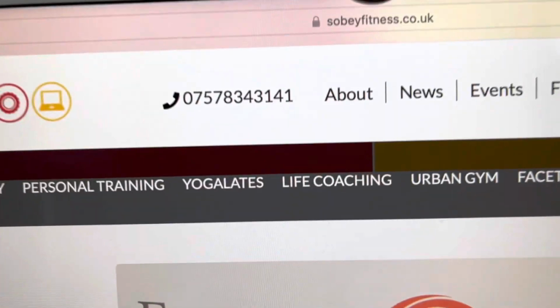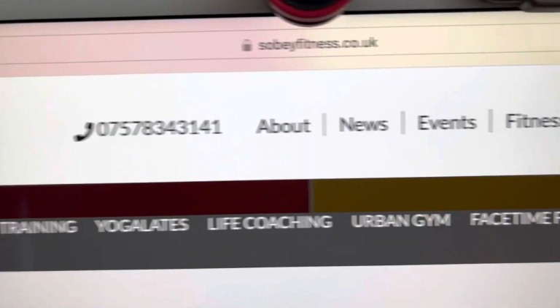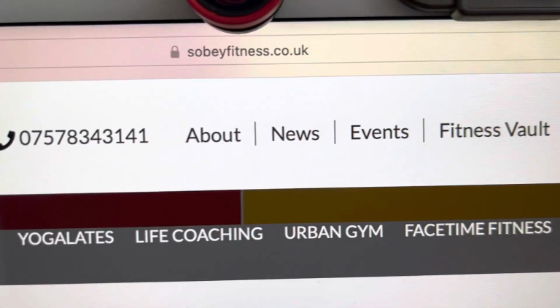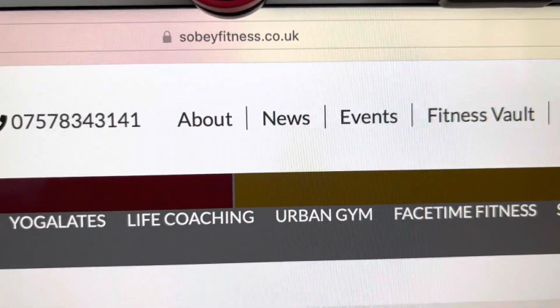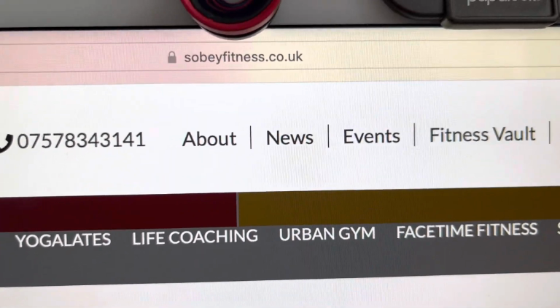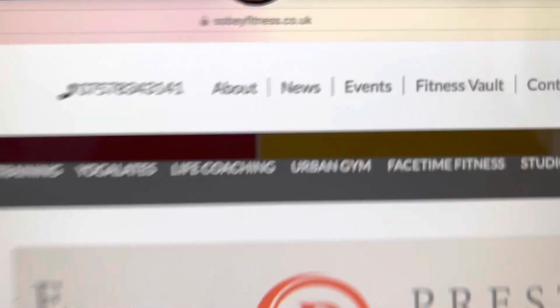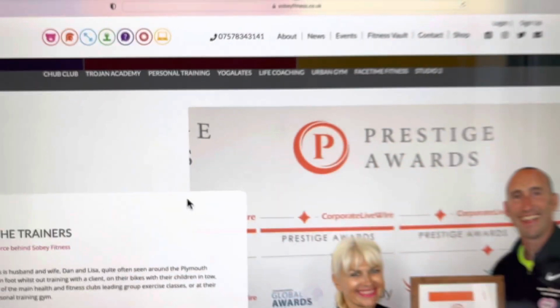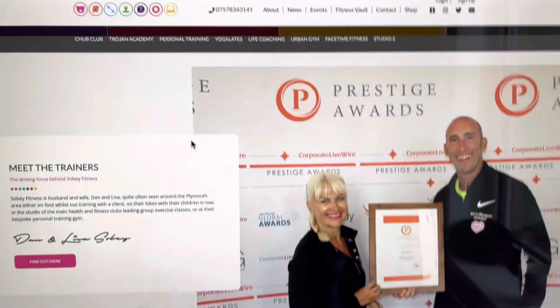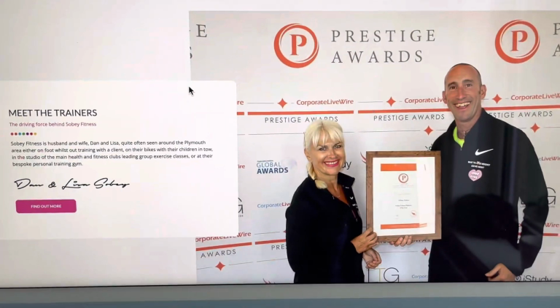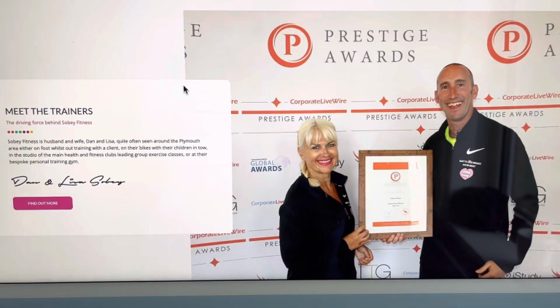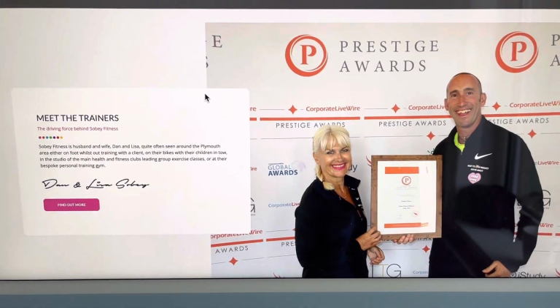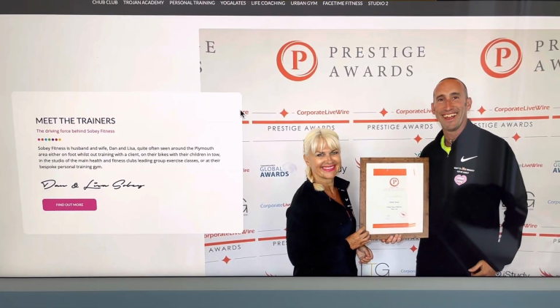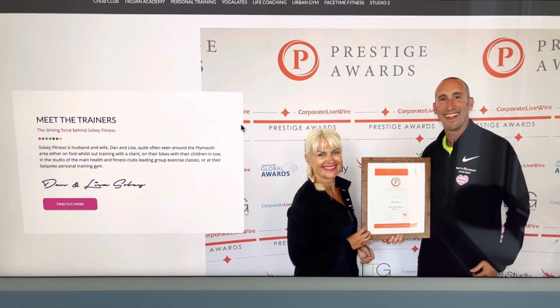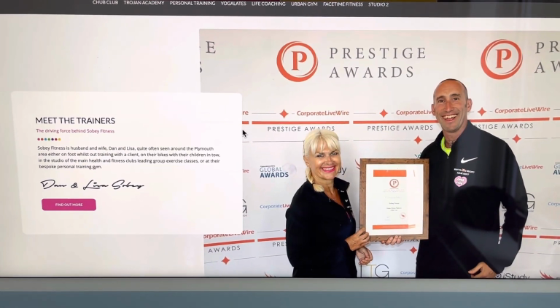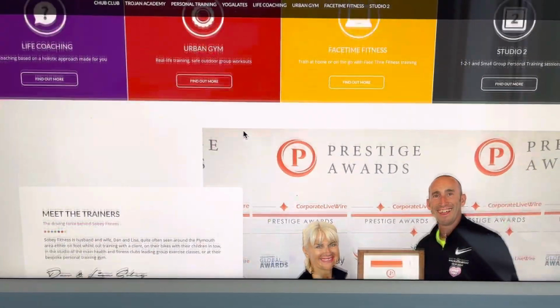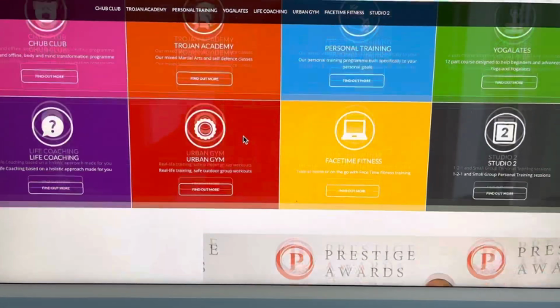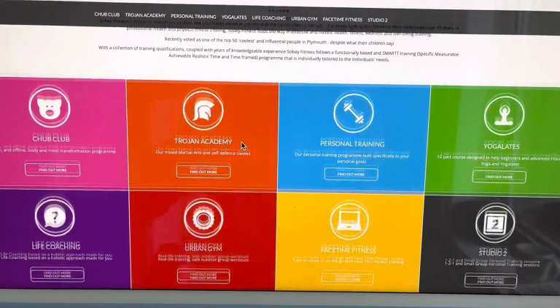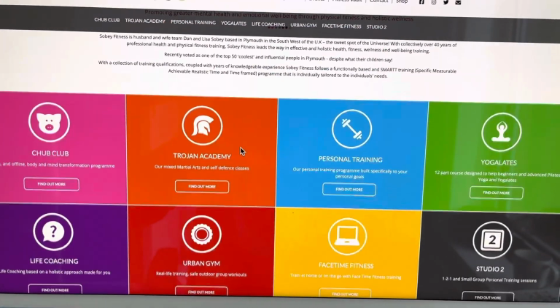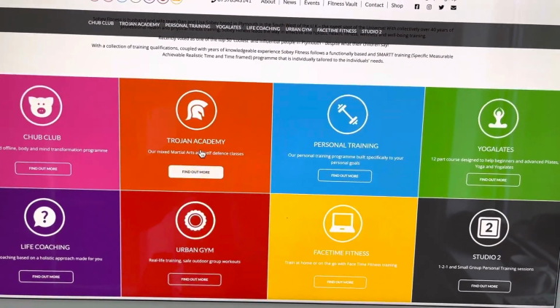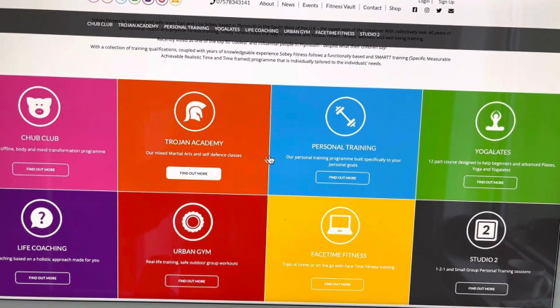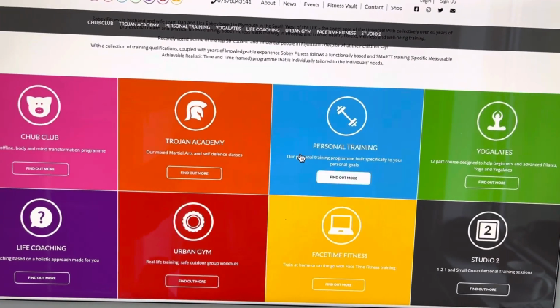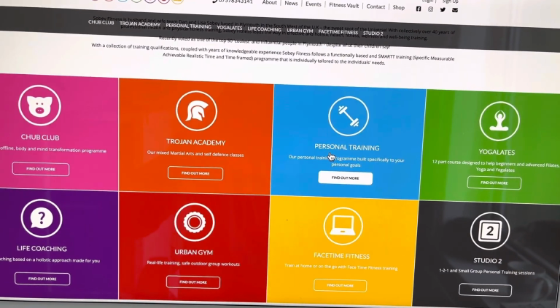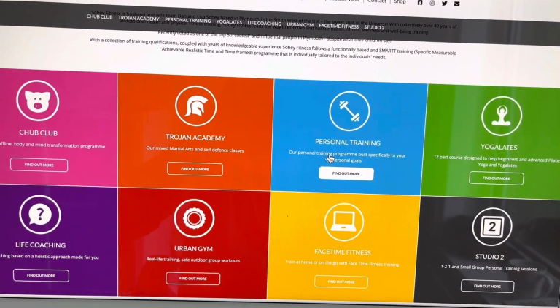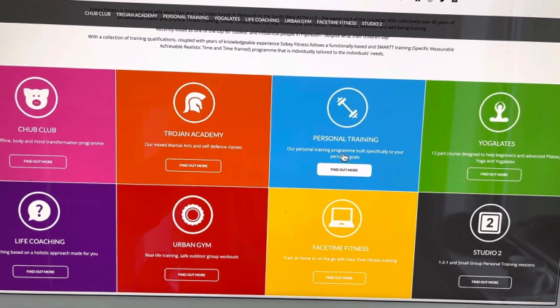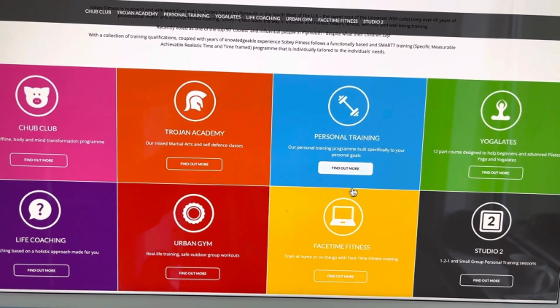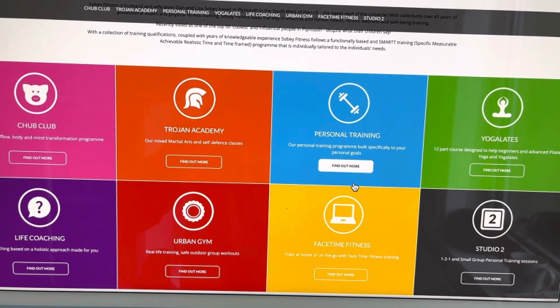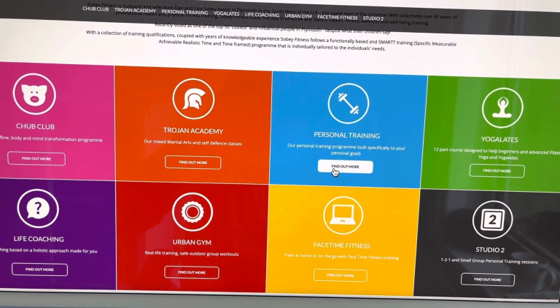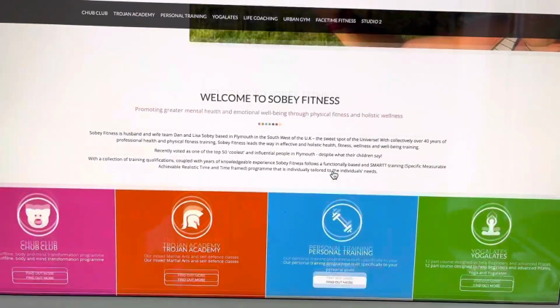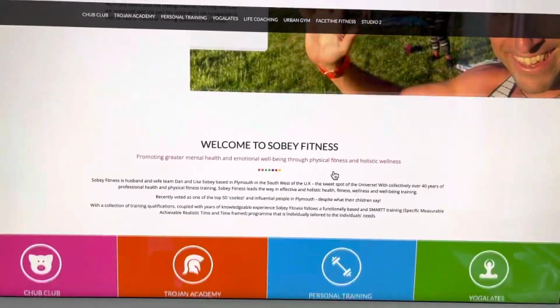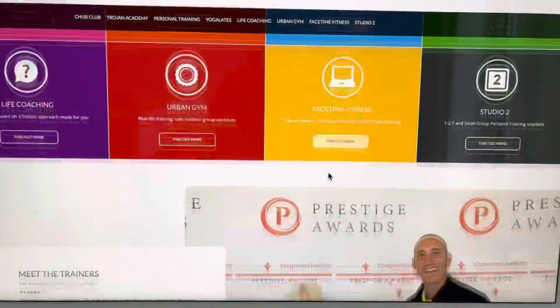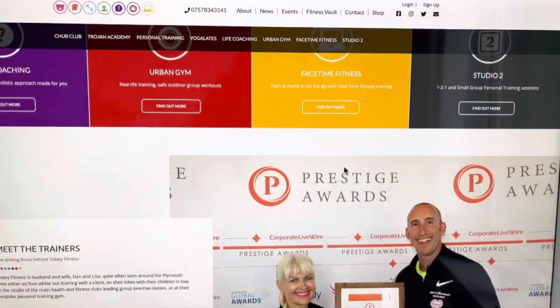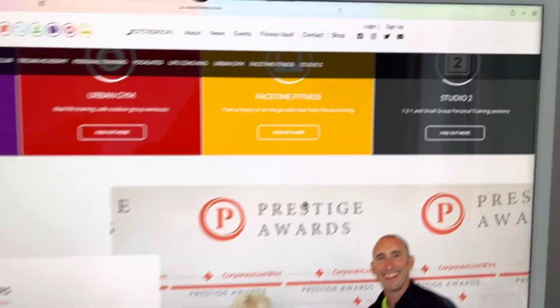So this is www.sobefitness.co.uk — this is our website. It's myself and Lisa, award winners. There's all the things we've got going on with our programs: kickboxing, personal training, FaceTime Fitness, yada yada yada.